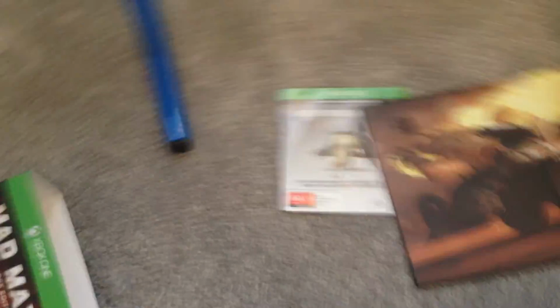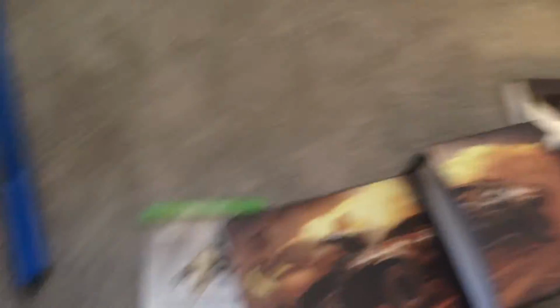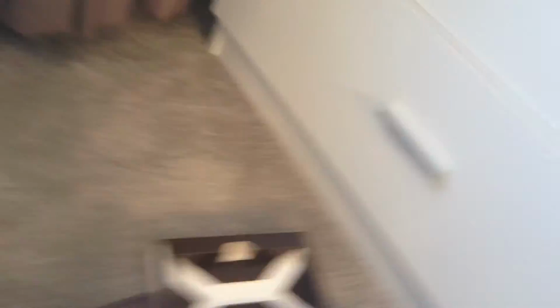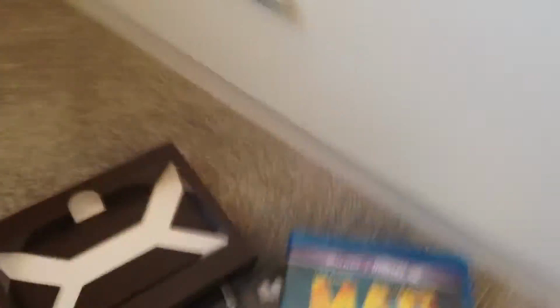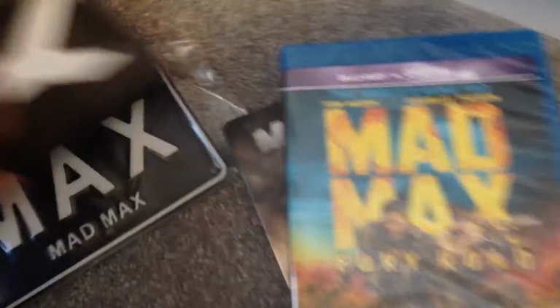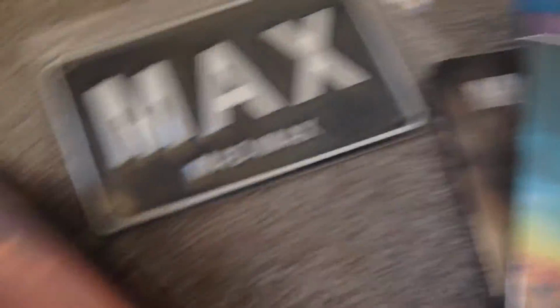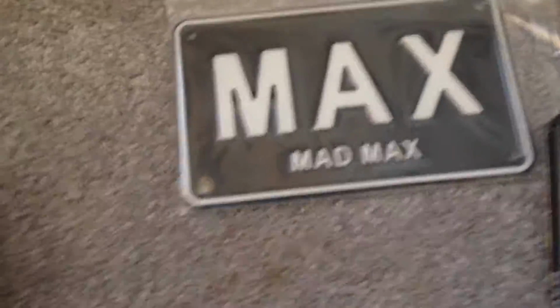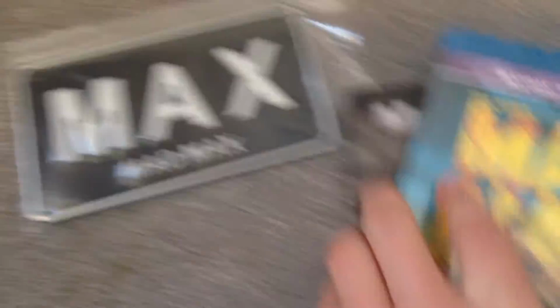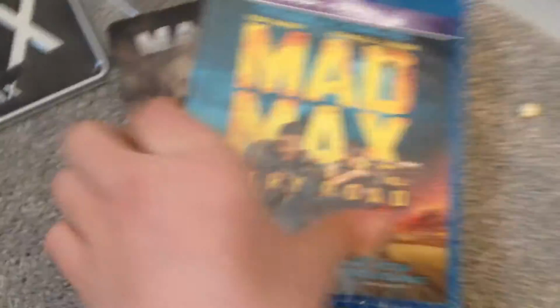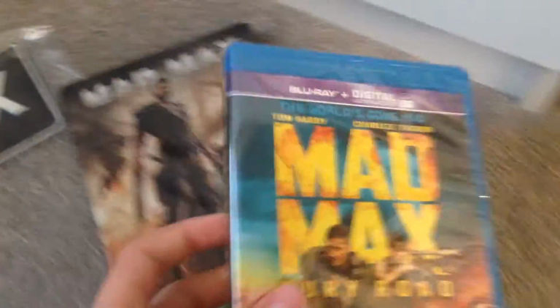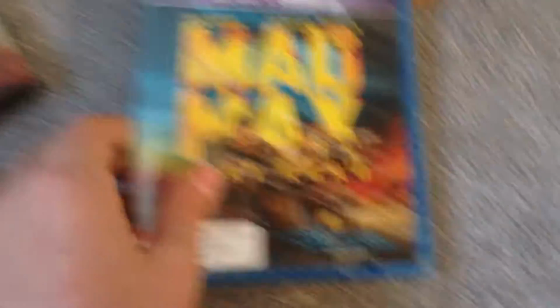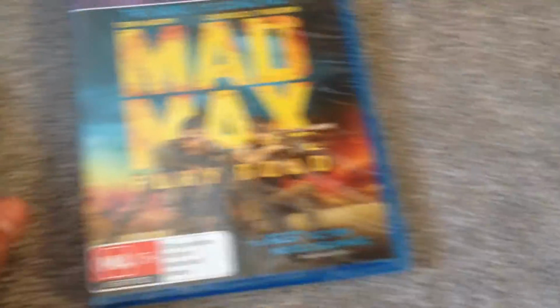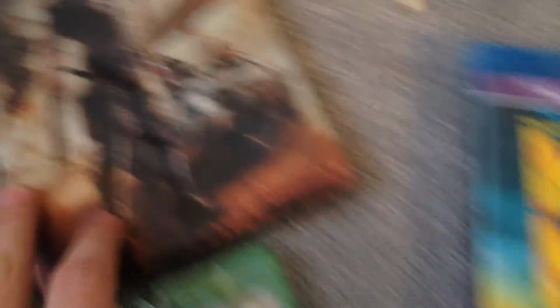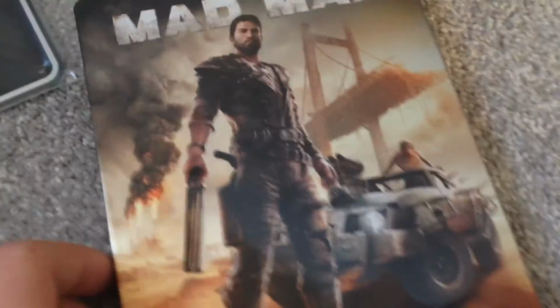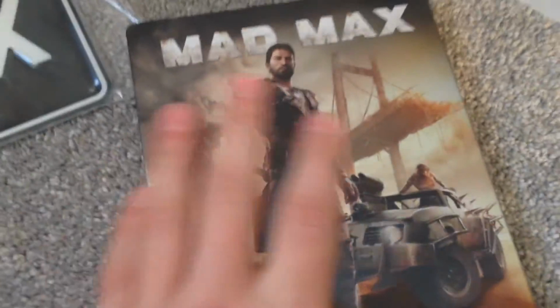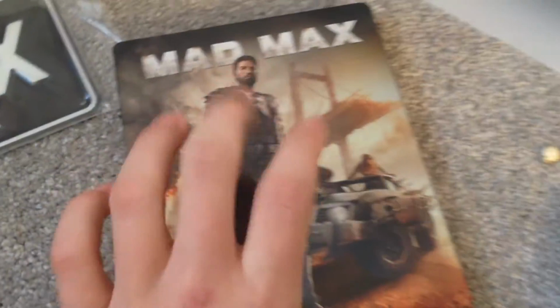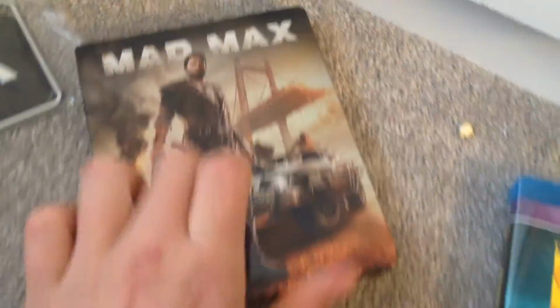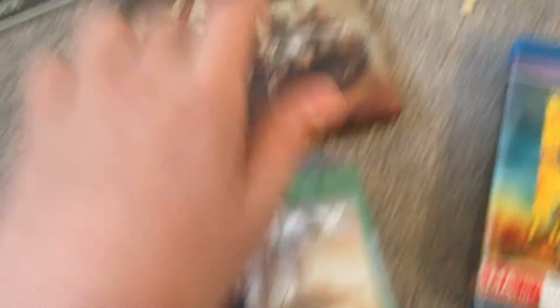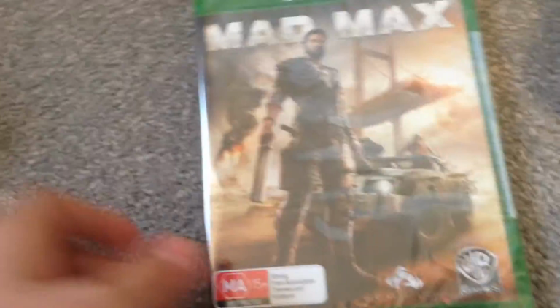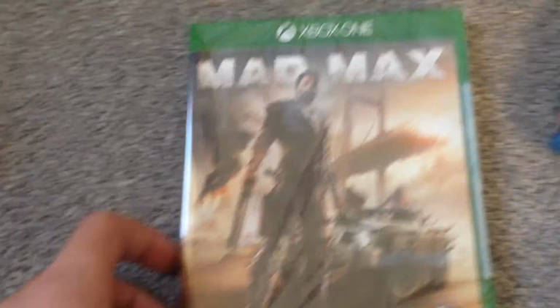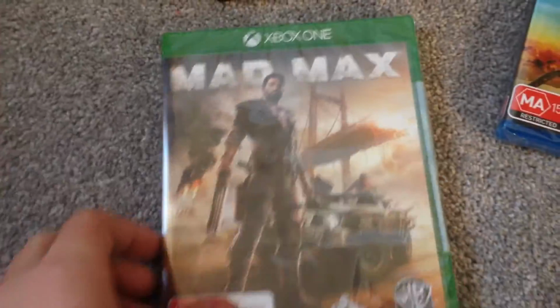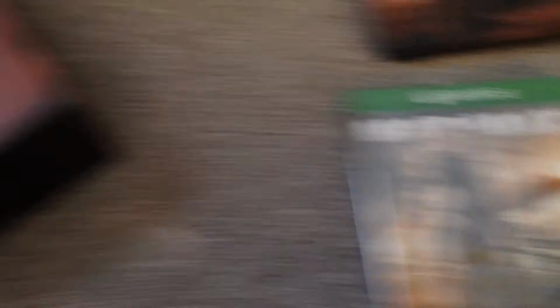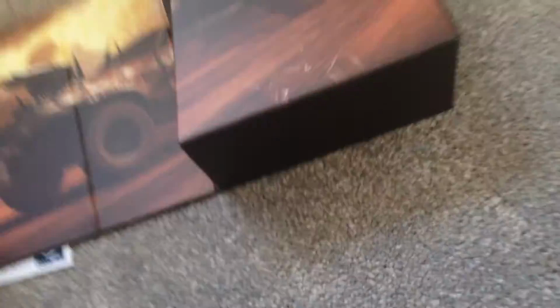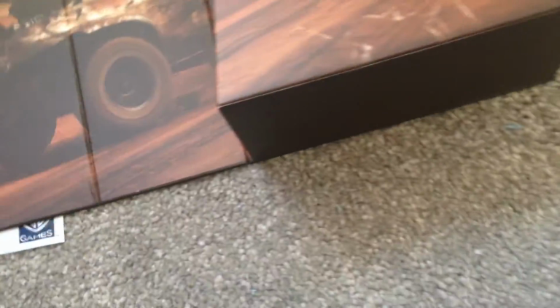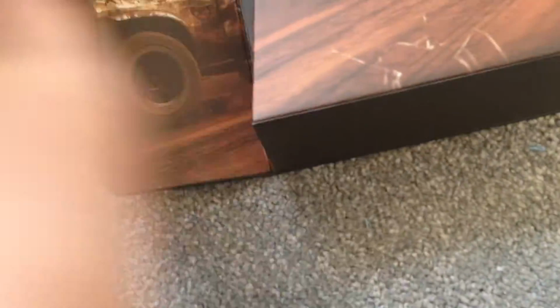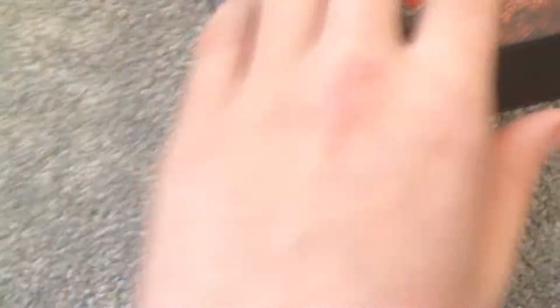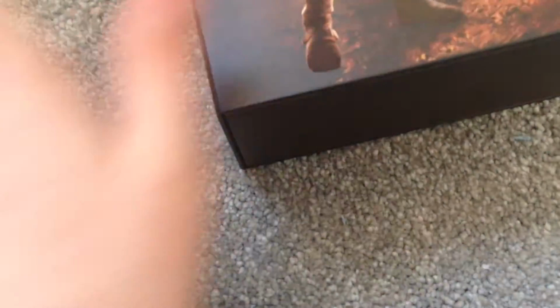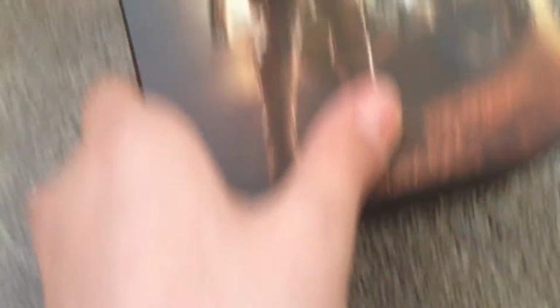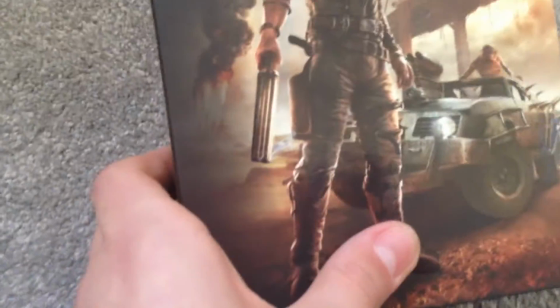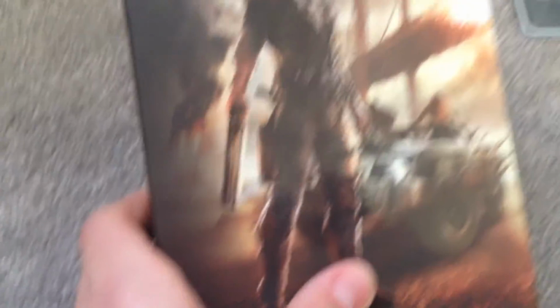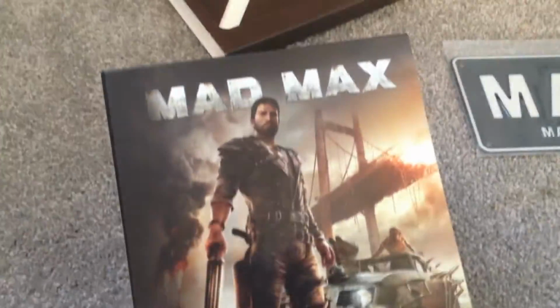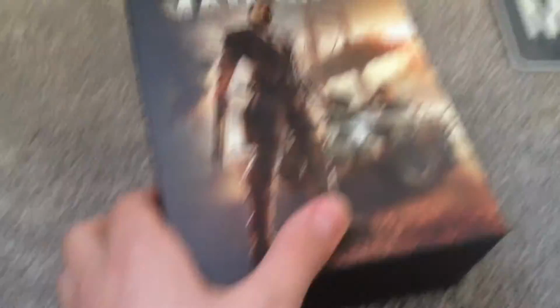So just a quick overview: we have the license plate, Mad Max Fury Road on Blu-ray, the steelbook, the game, and the collector's box — which is another really cool feature.